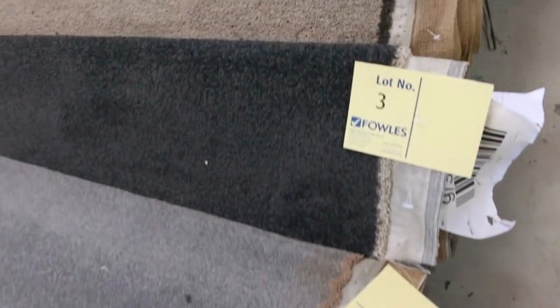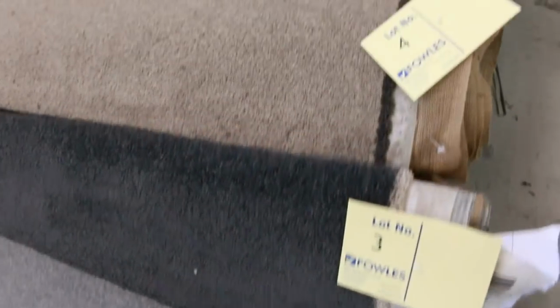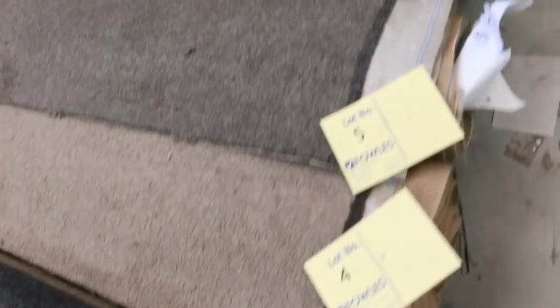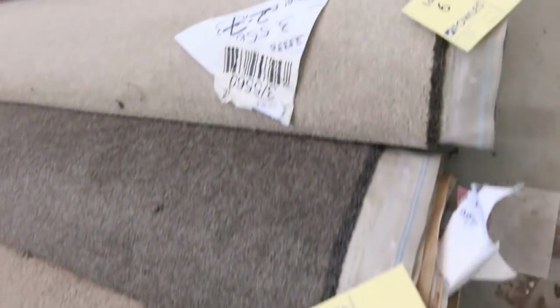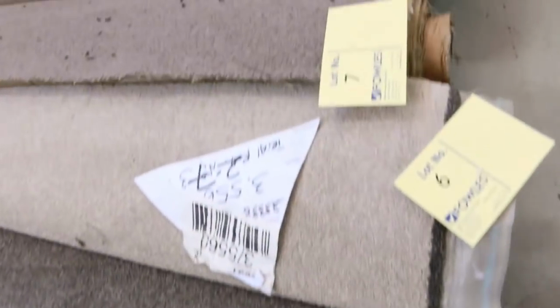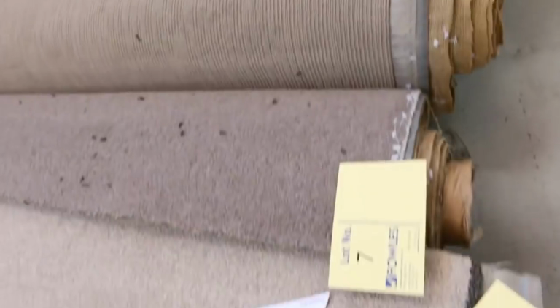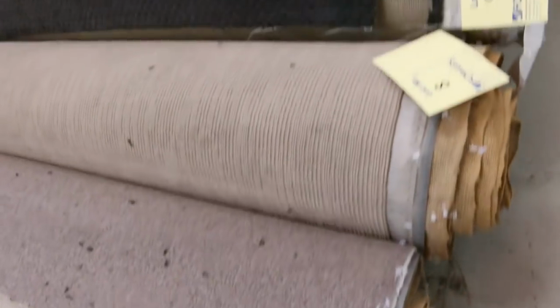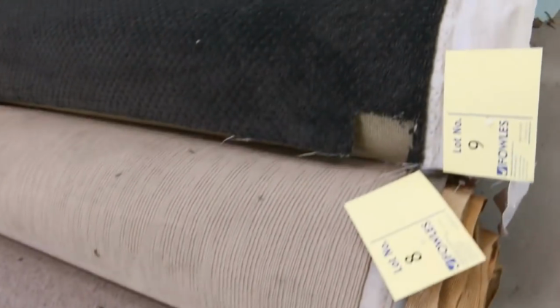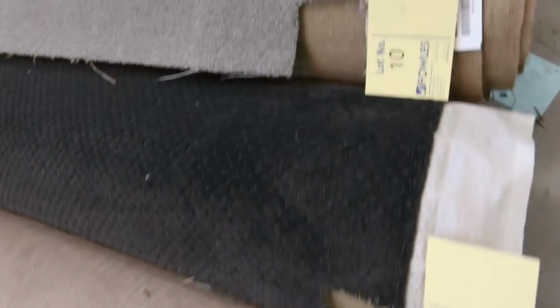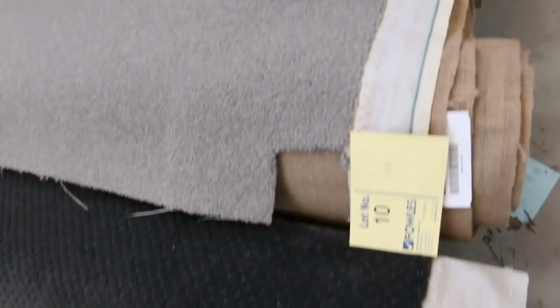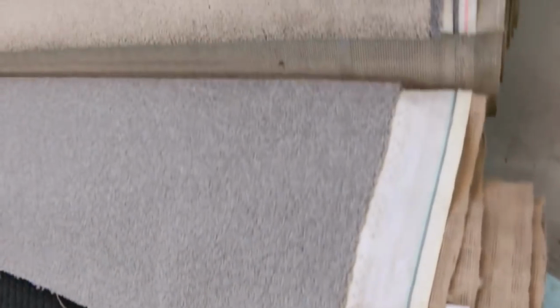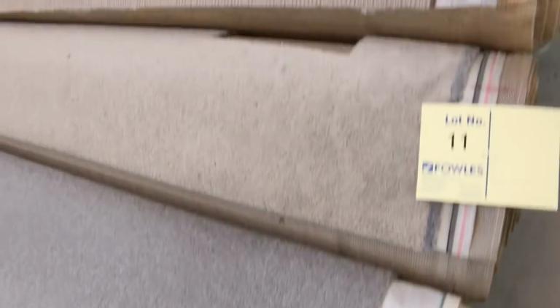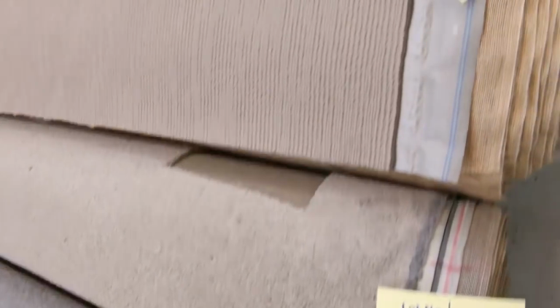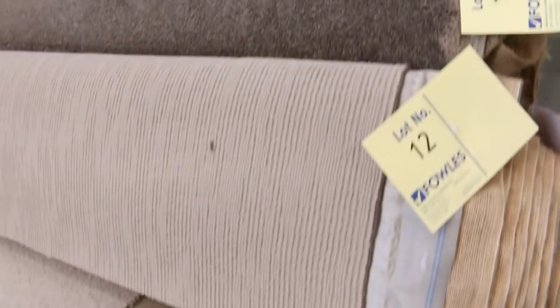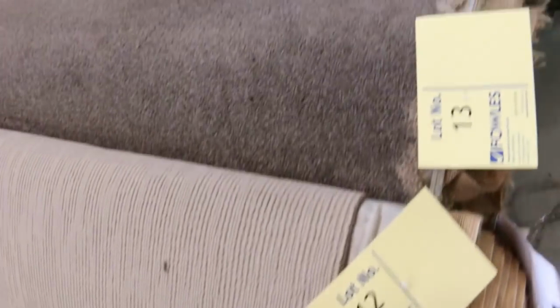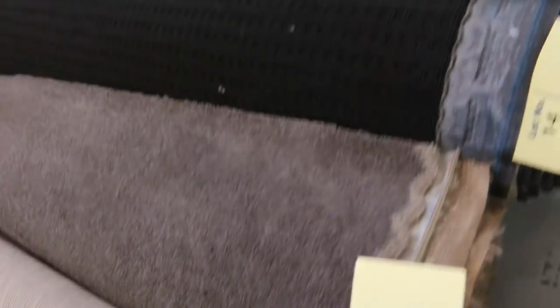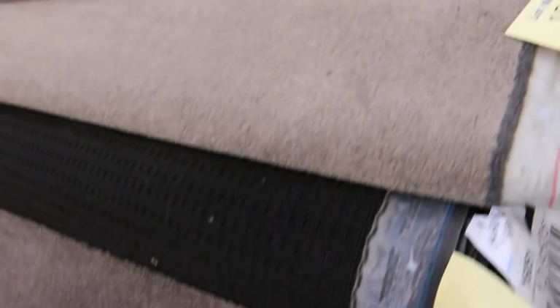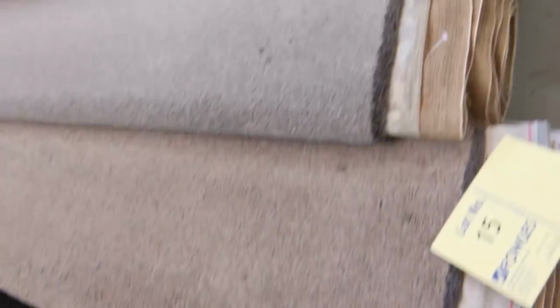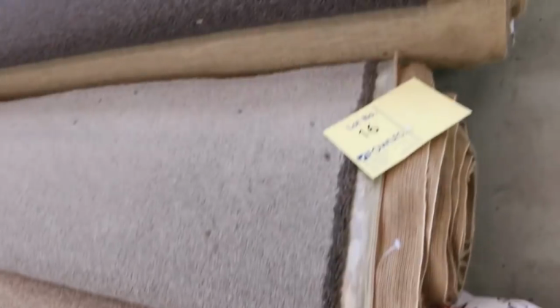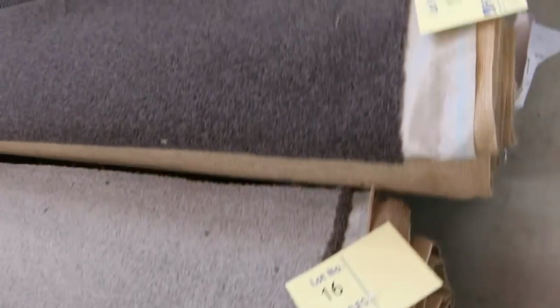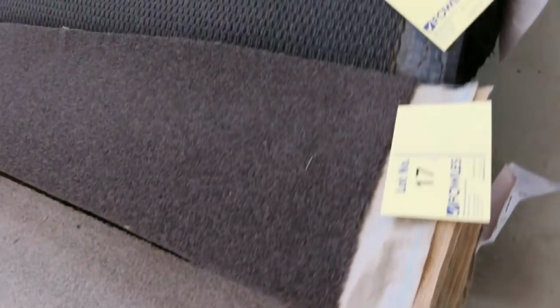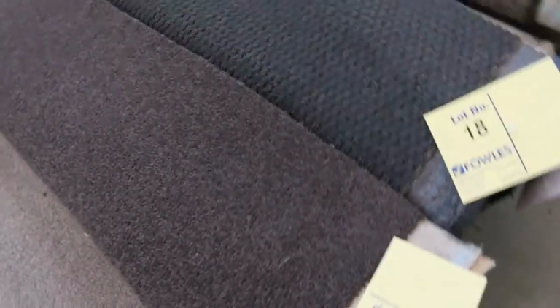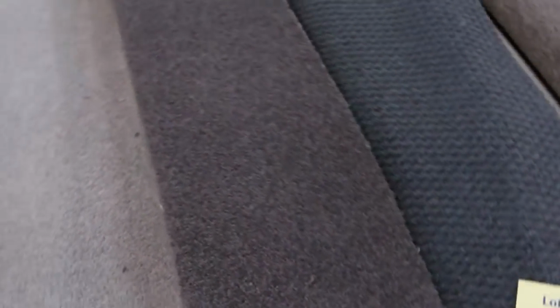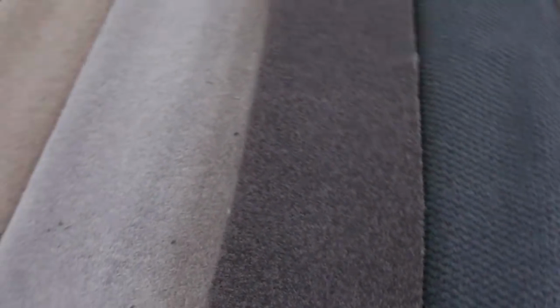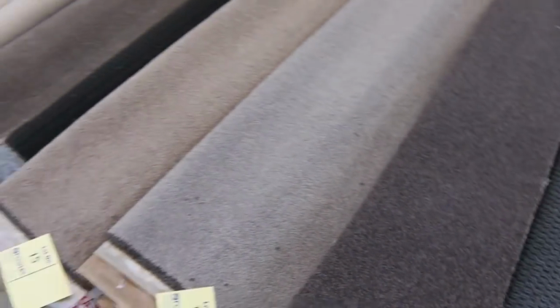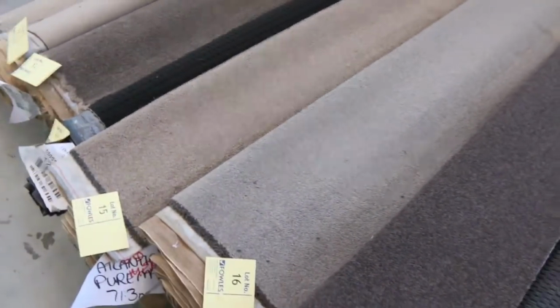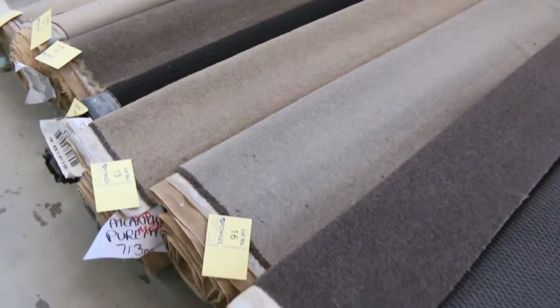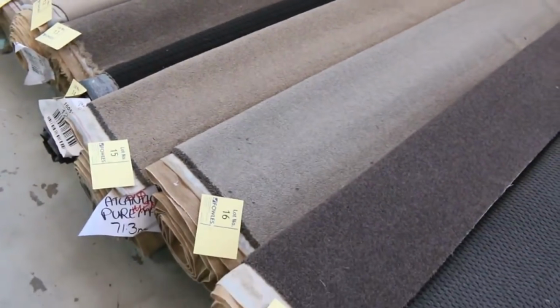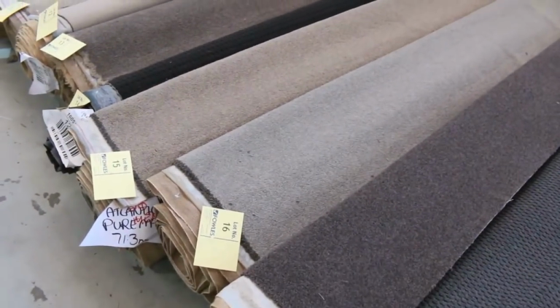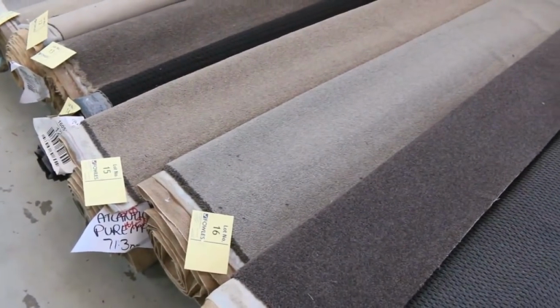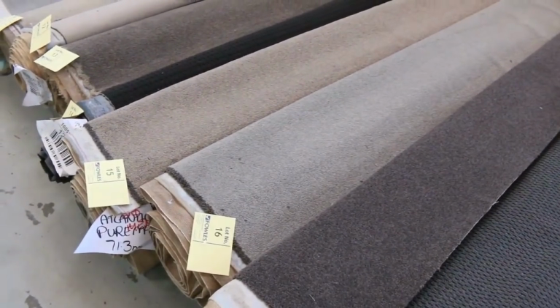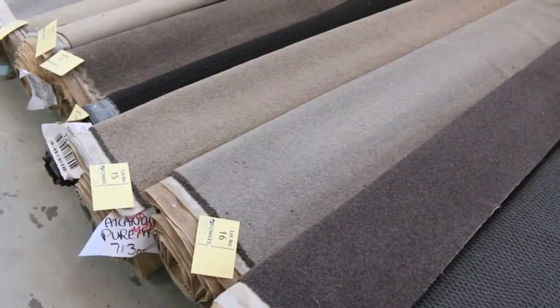They've got a great range of colours here — the beautiful greys, the browns, the charcoals, the taupe colours. All these rolls are generally around 3 to 5 metres at the start of the auction, and we generally sell them for around $25 to $30 a broadloom metre.